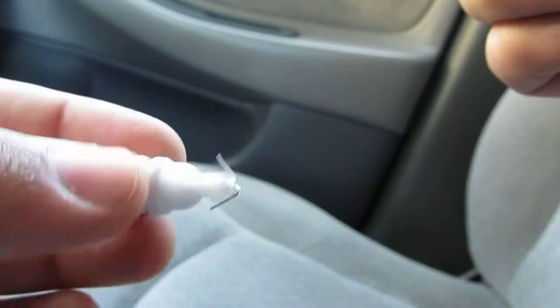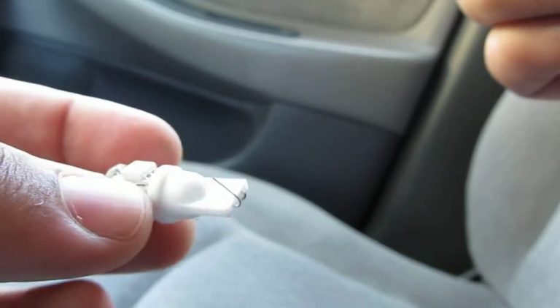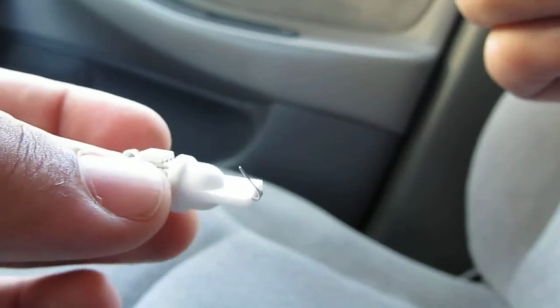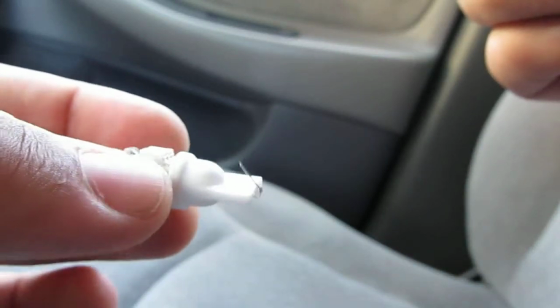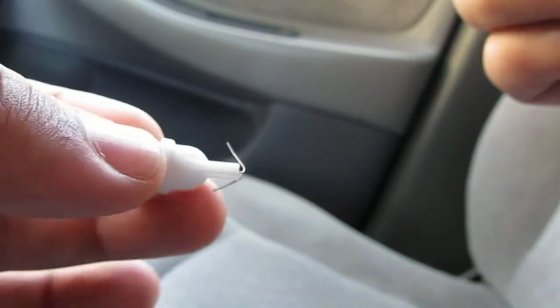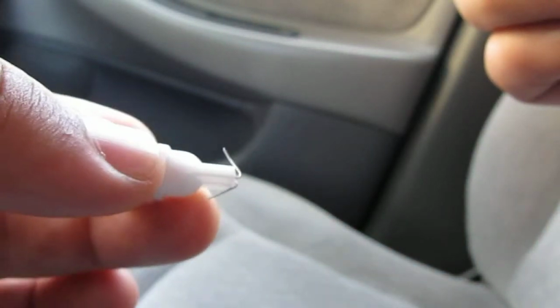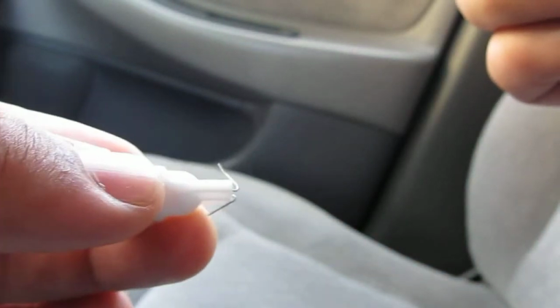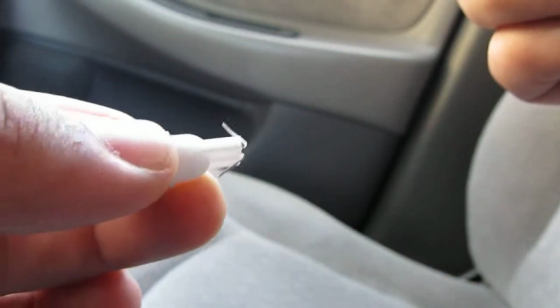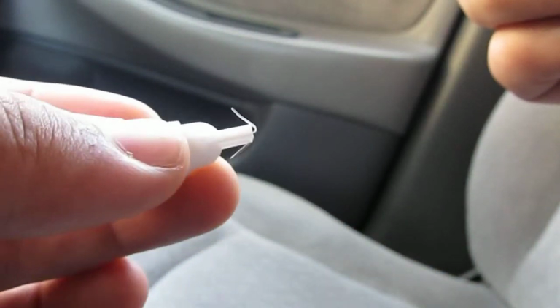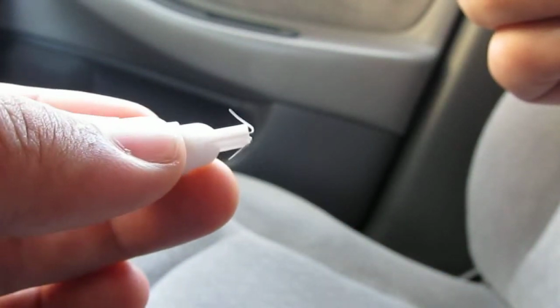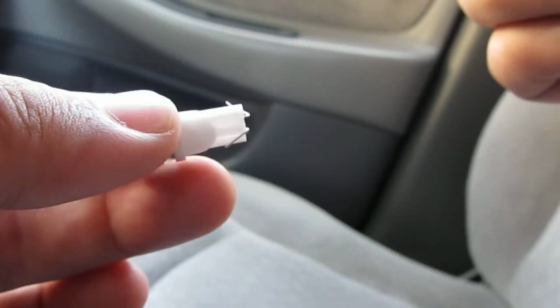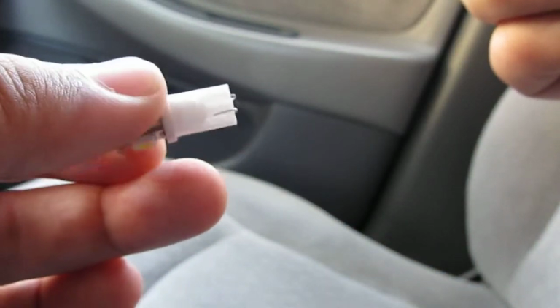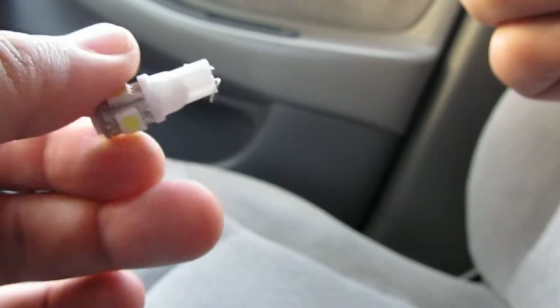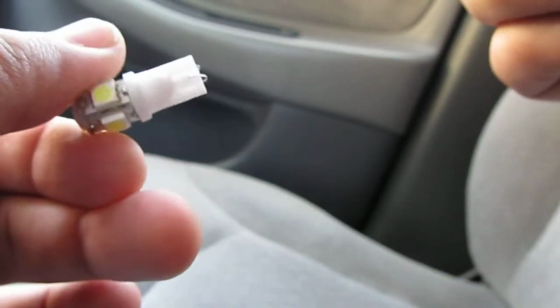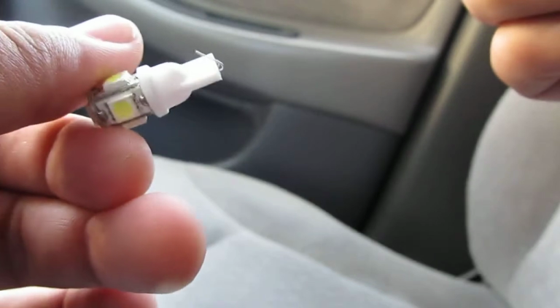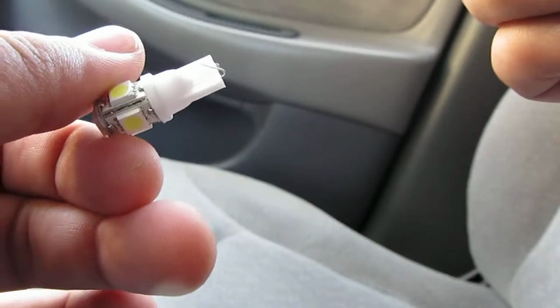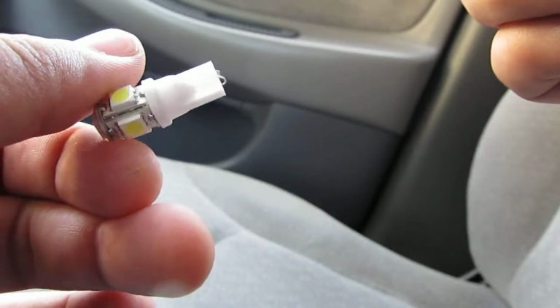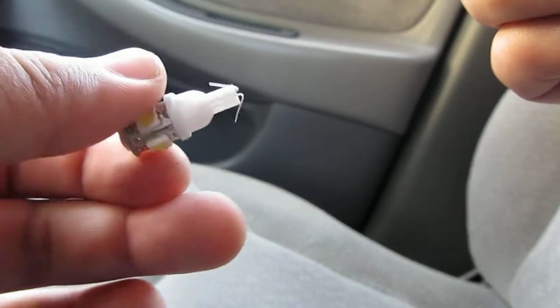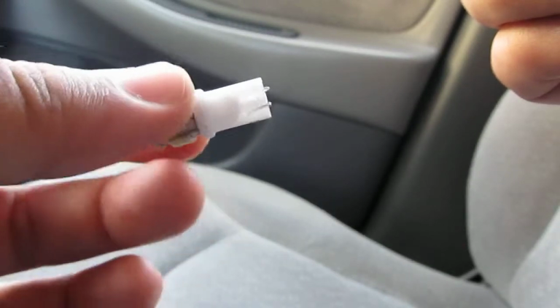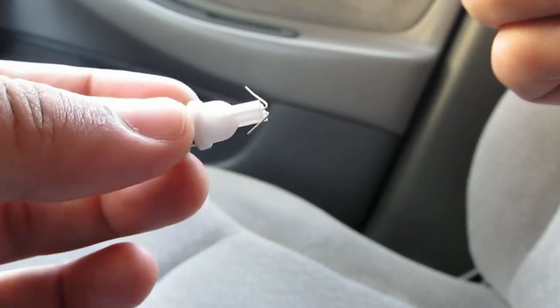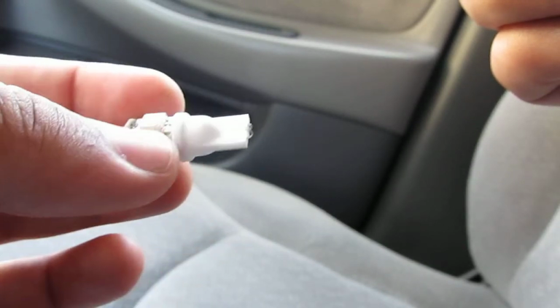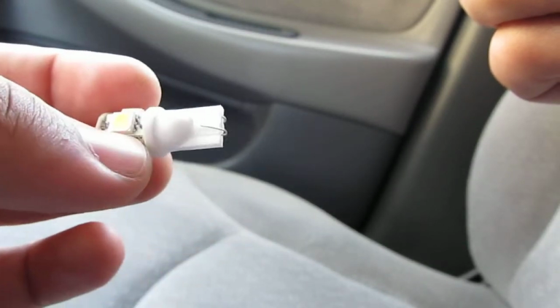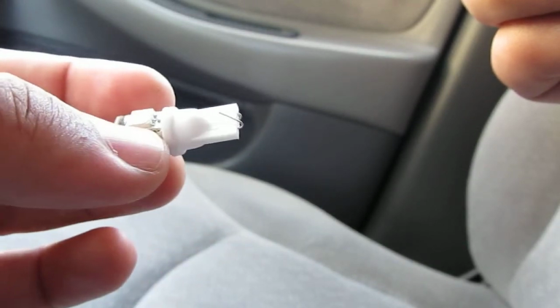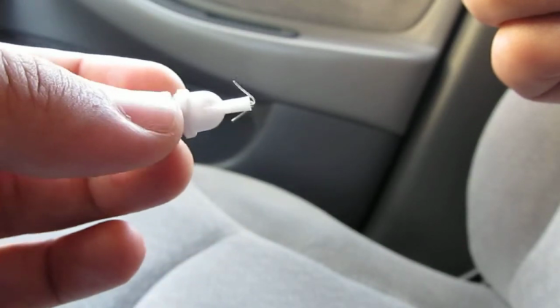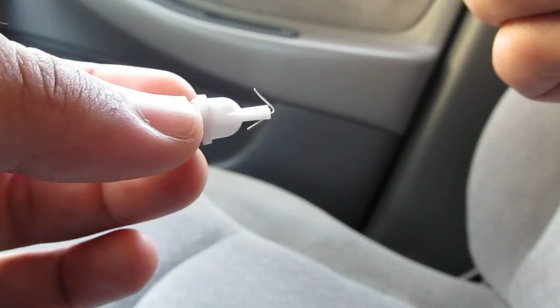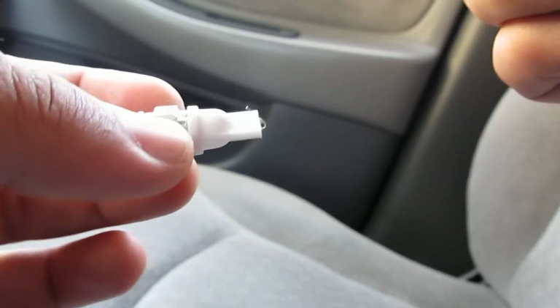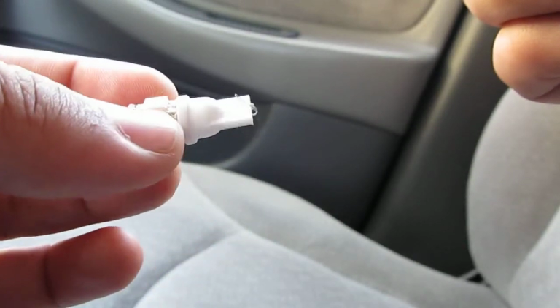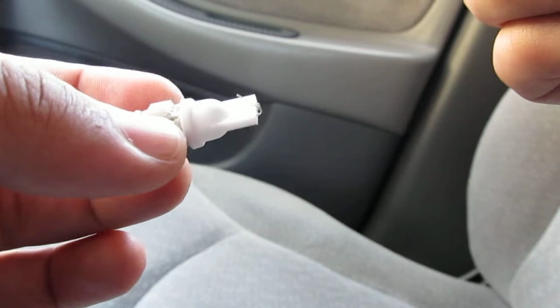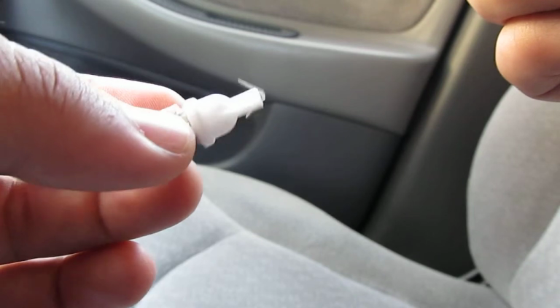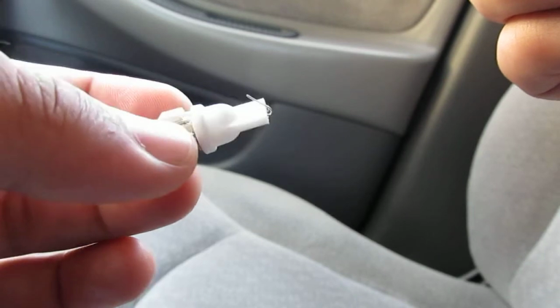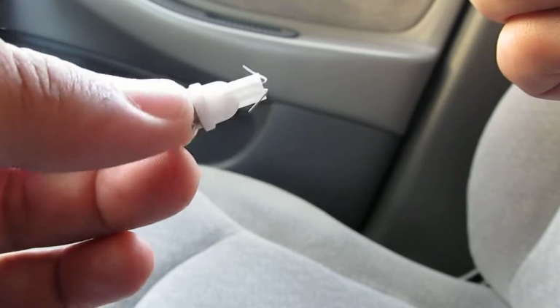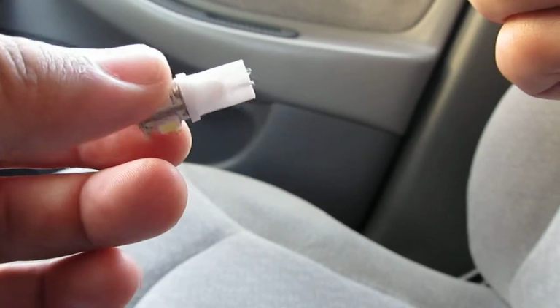The easiest place to test this will be in your doors because they're easy to access. Let me know if it works or if it doesn't.